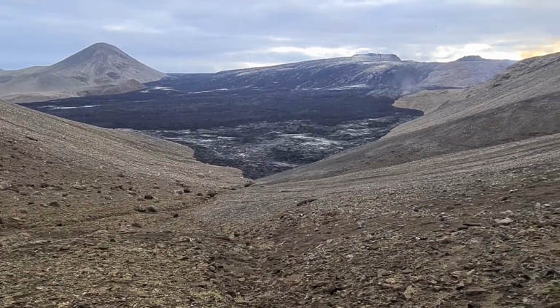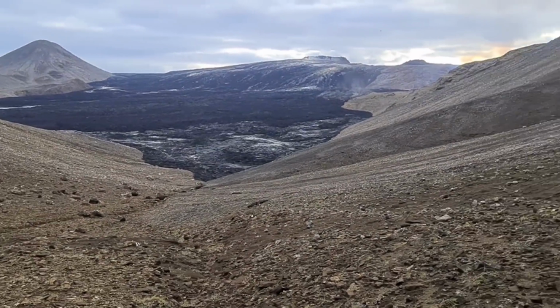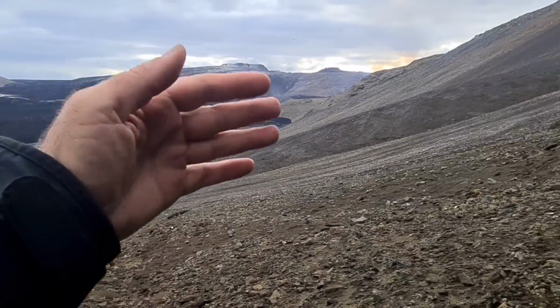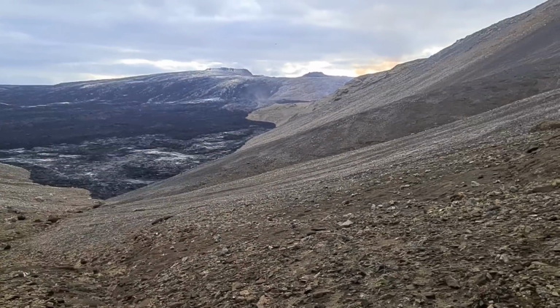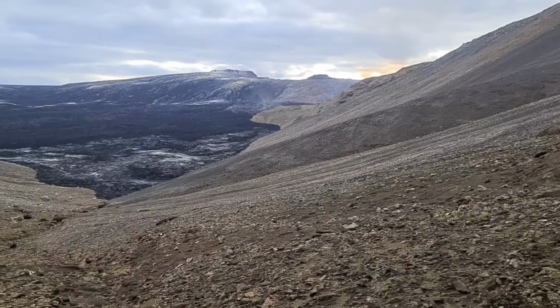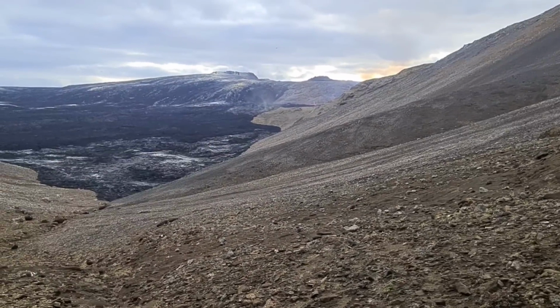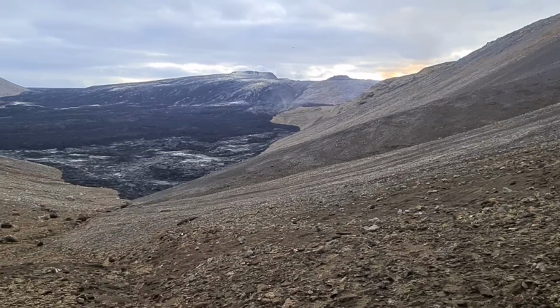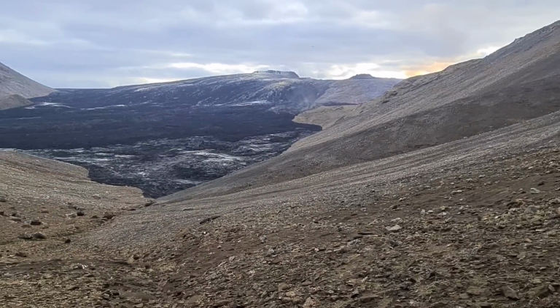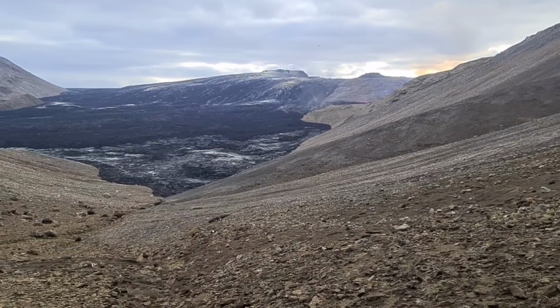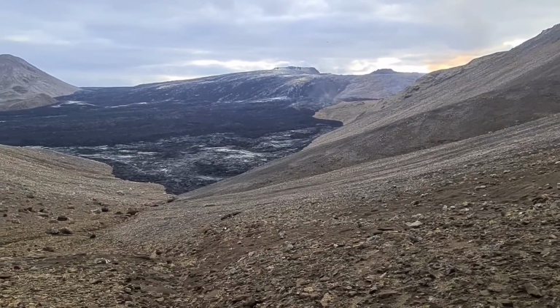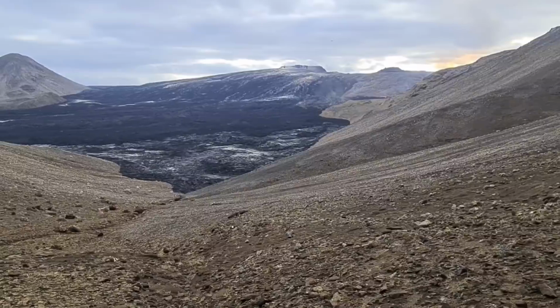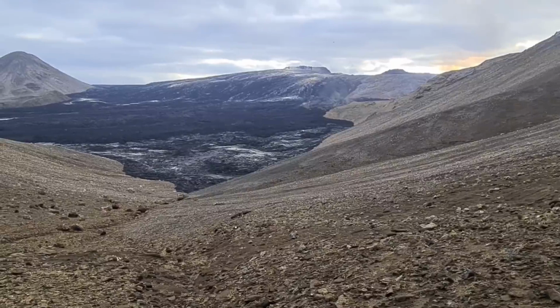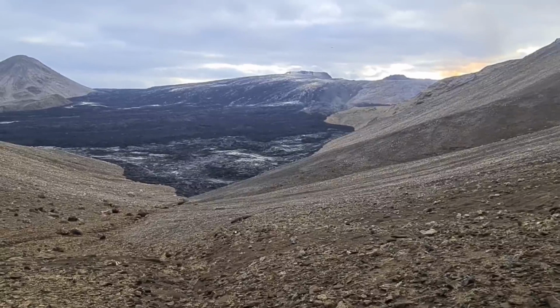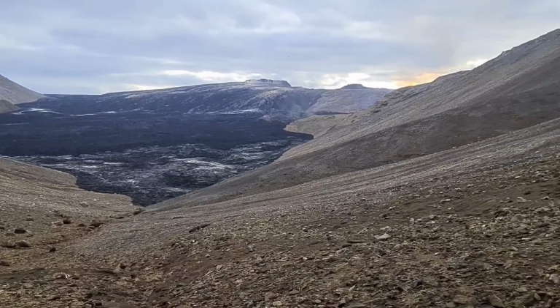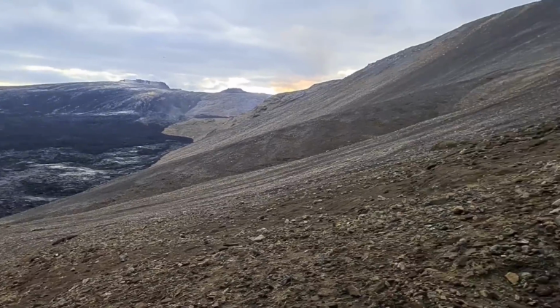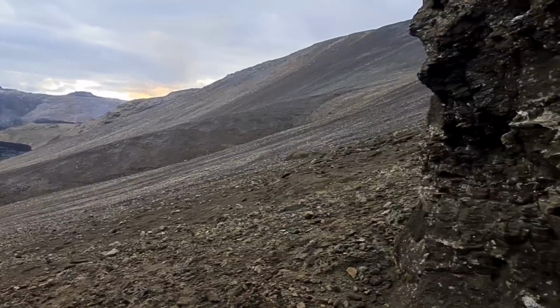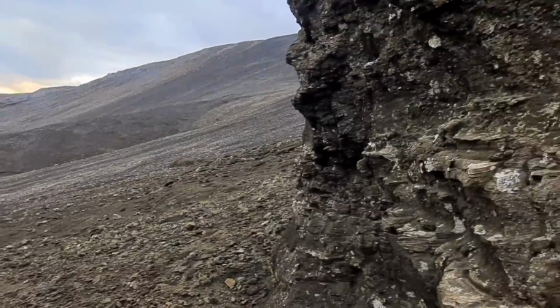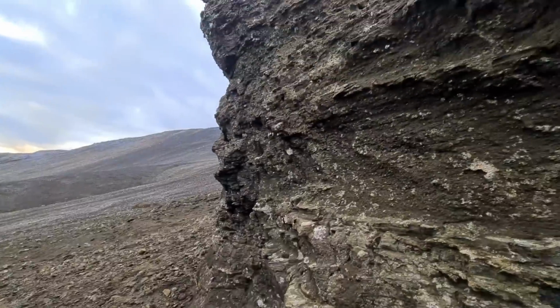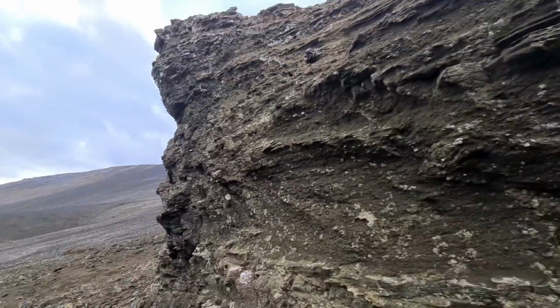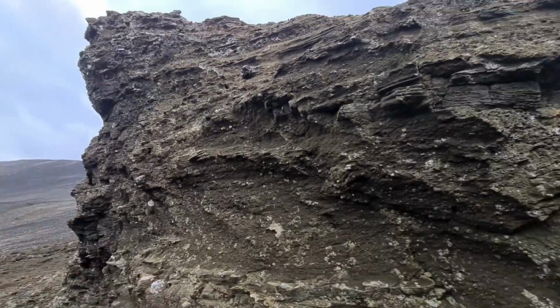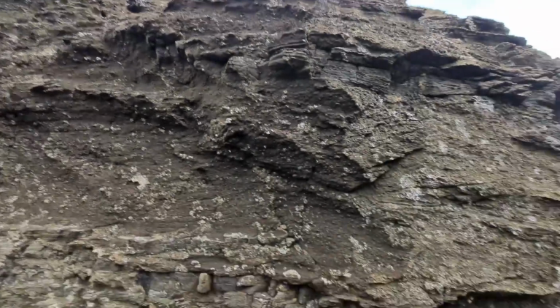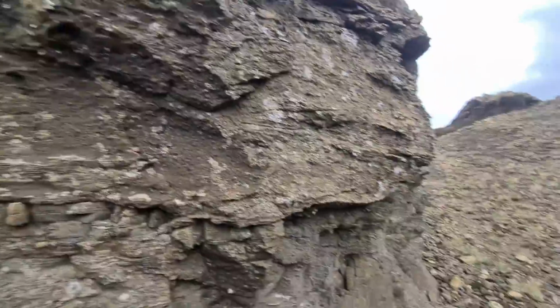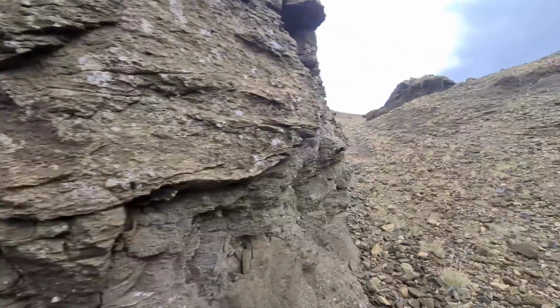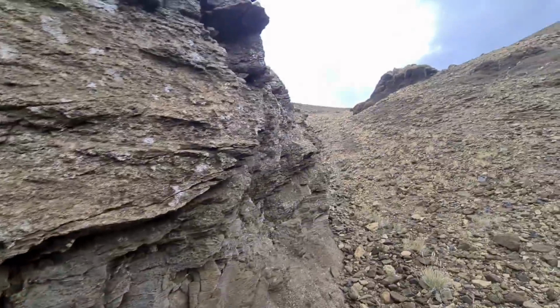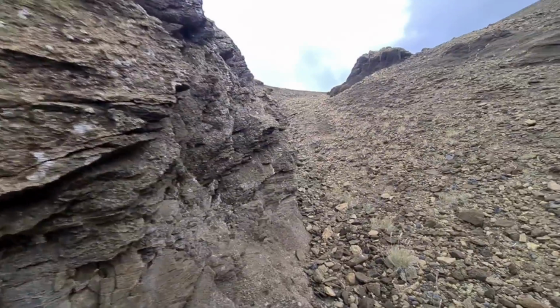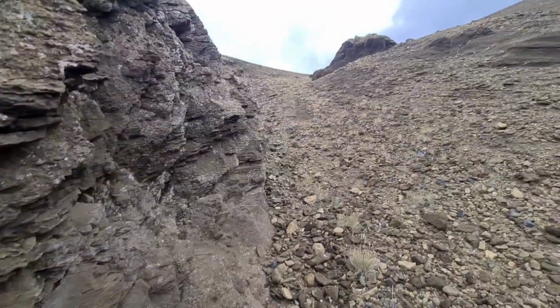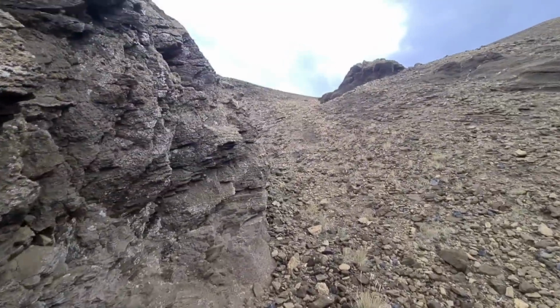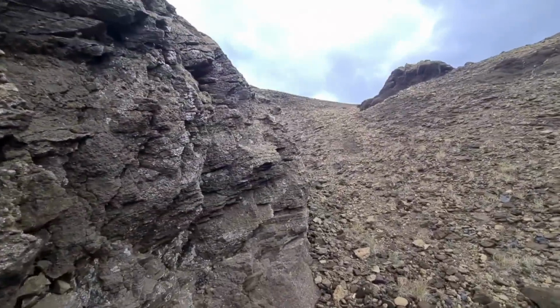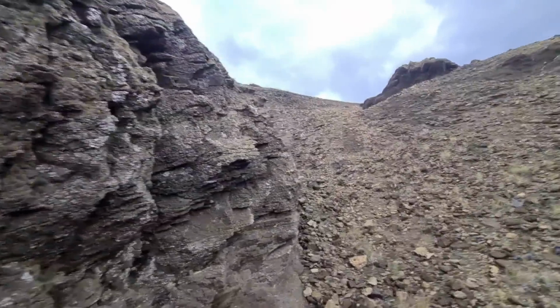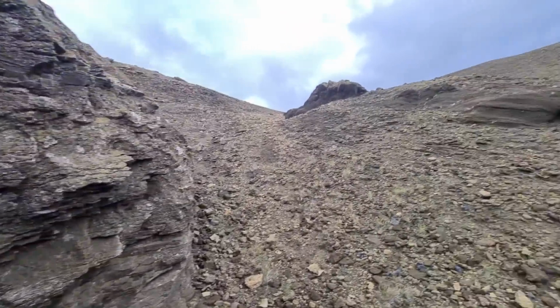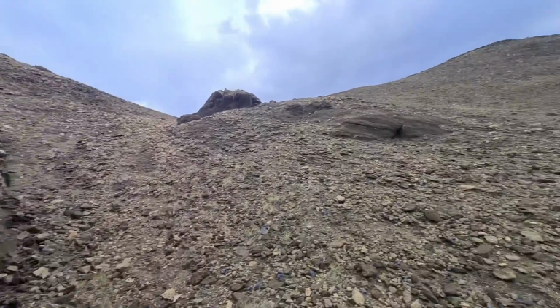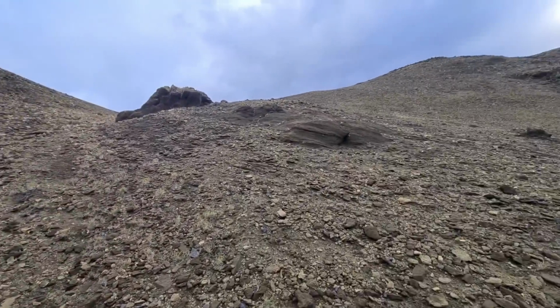I'm going down and I will approach the volcano from the back. And some beautiful rocks here — you see palagonite. It's all palagonite here.